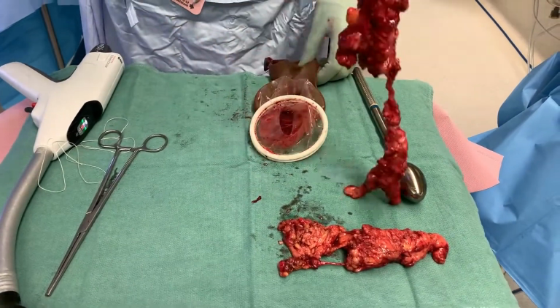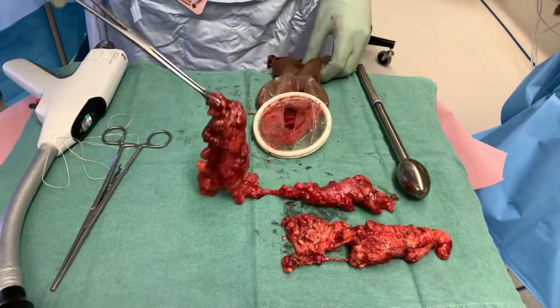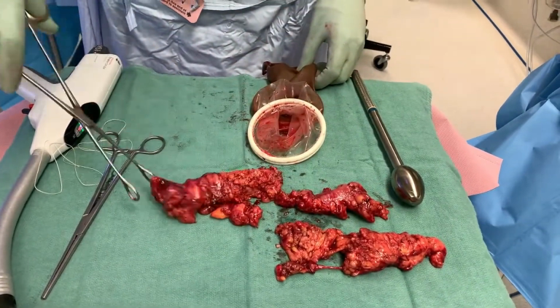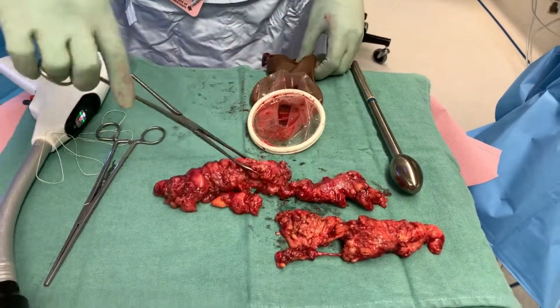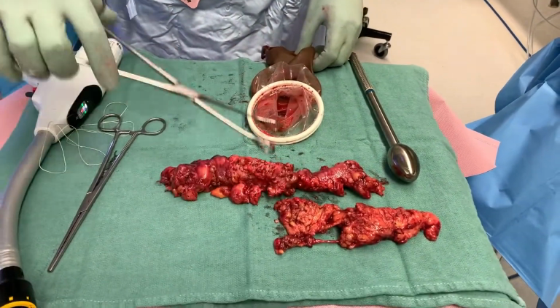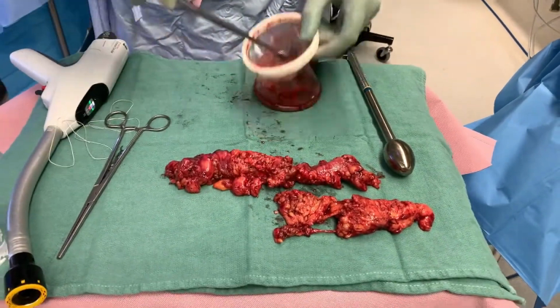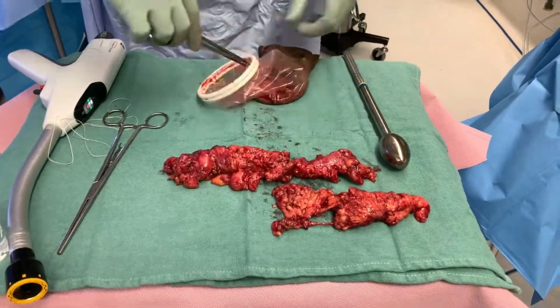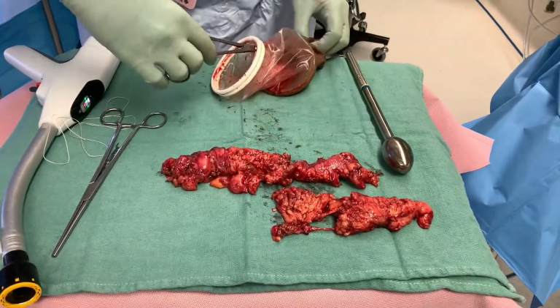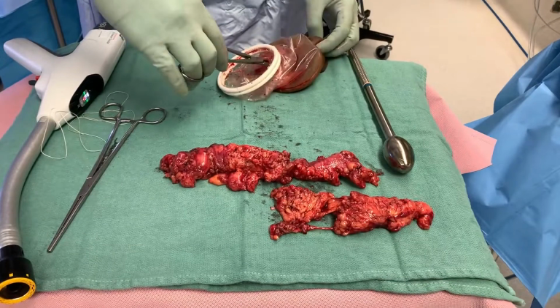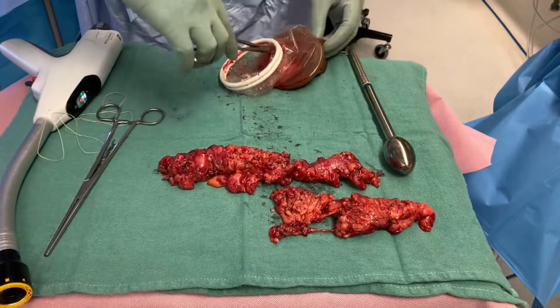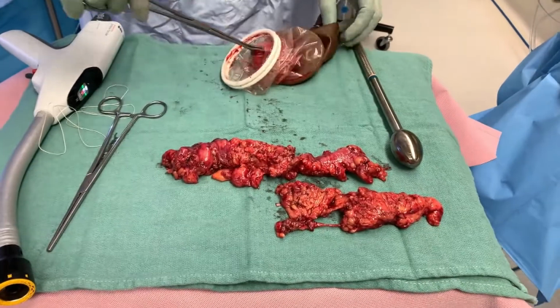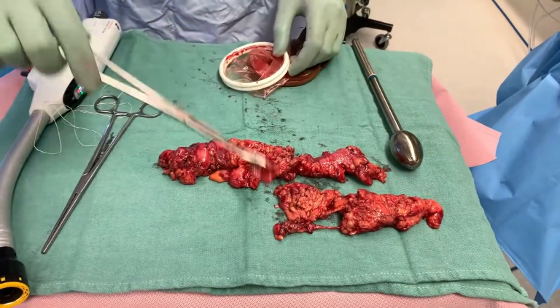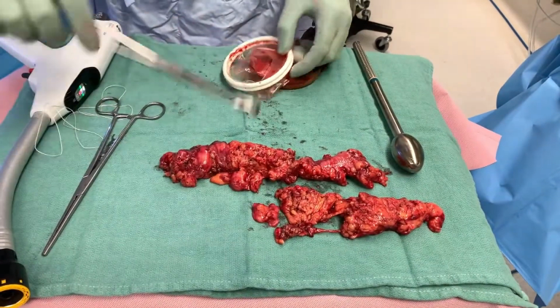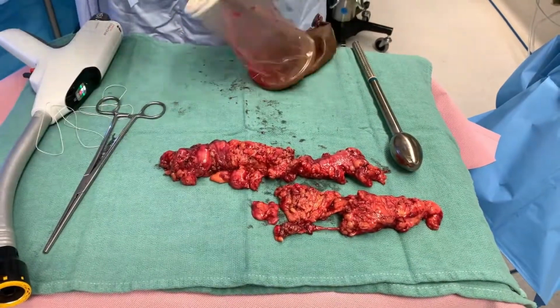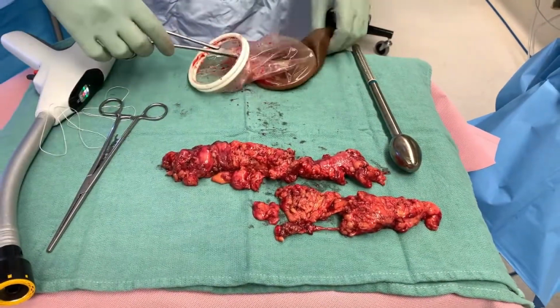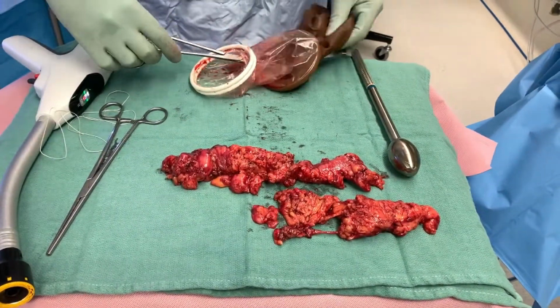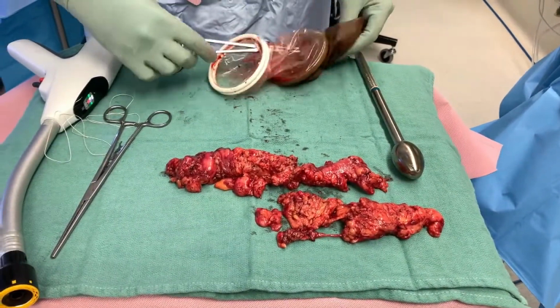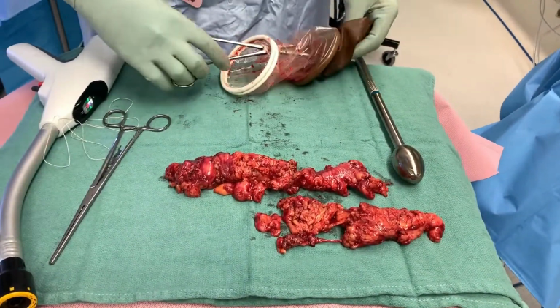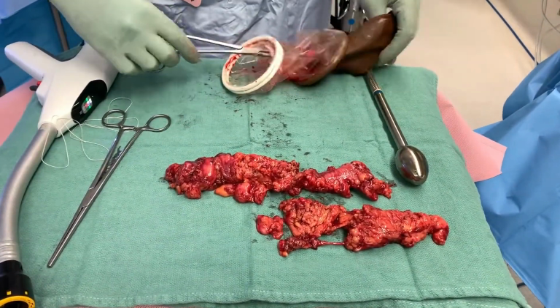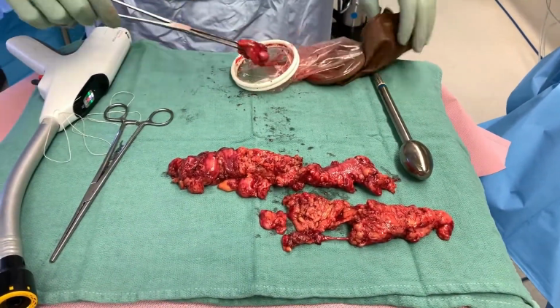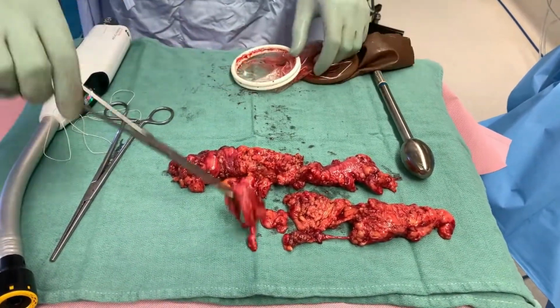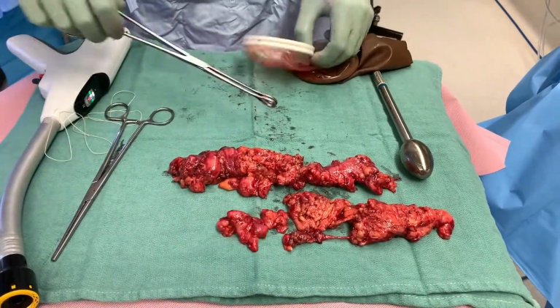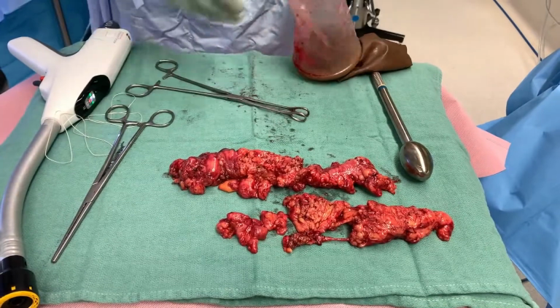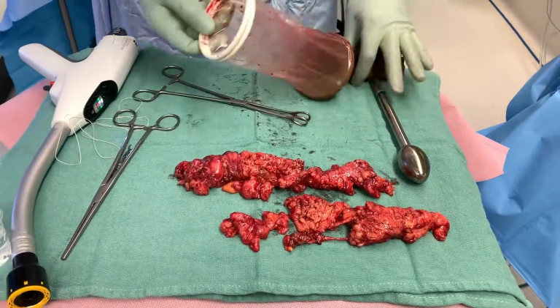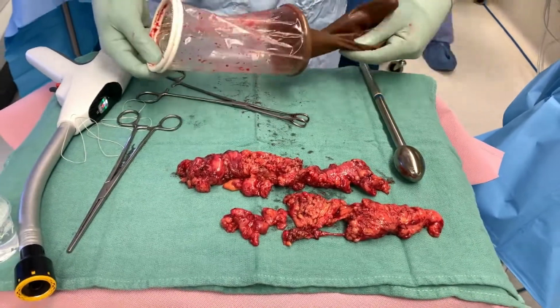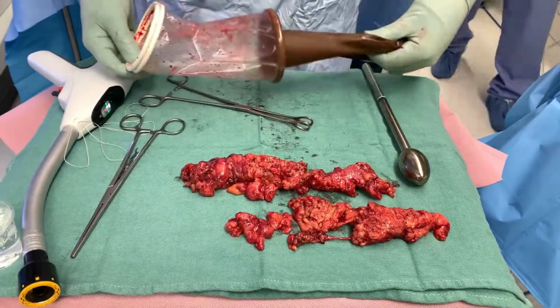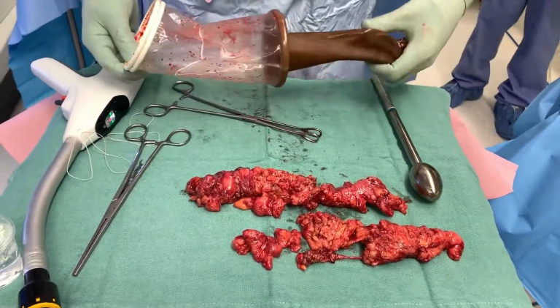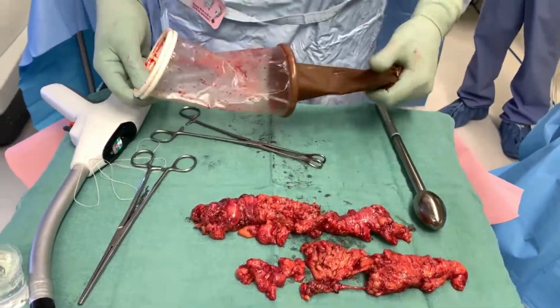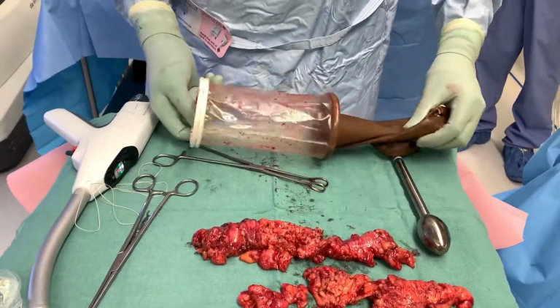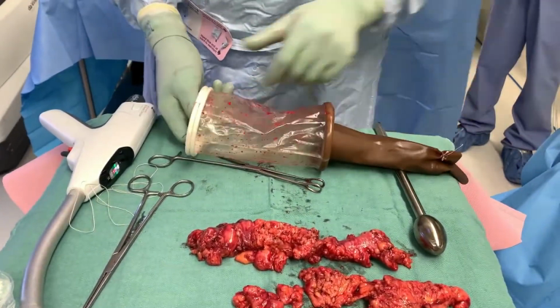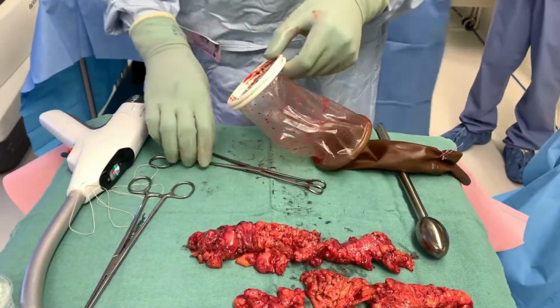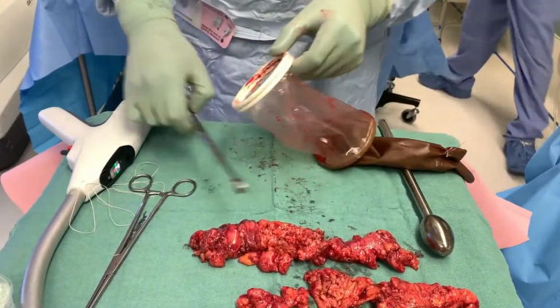Here we're digging into the glove to take out the portions of the specimen. That was the mesentery; this is the colon. We have two or three other pieces to take out, making sure nothing is left inside the abdomen. There's the specimen, and there is the glove technique.